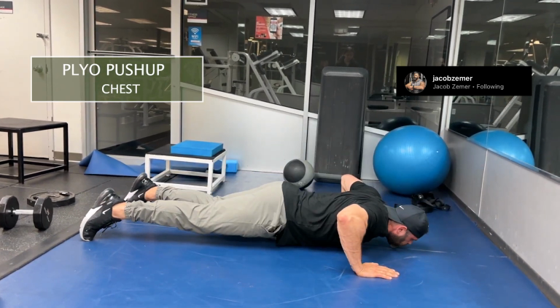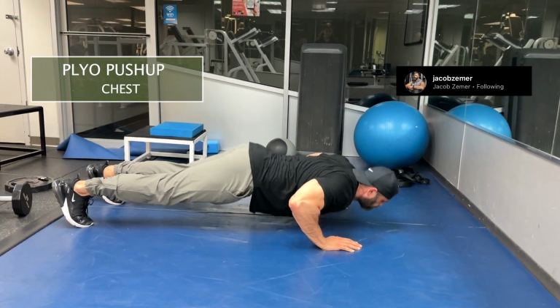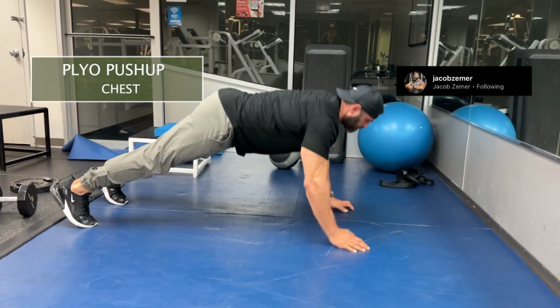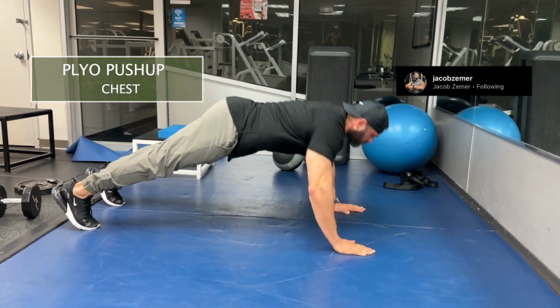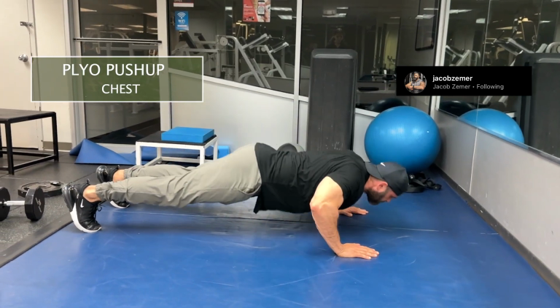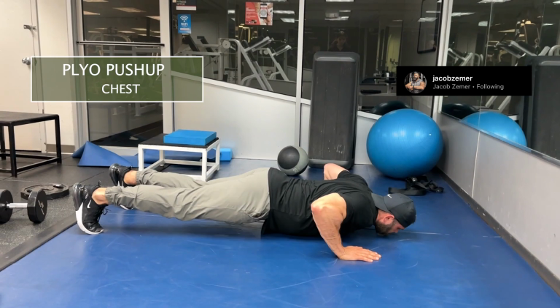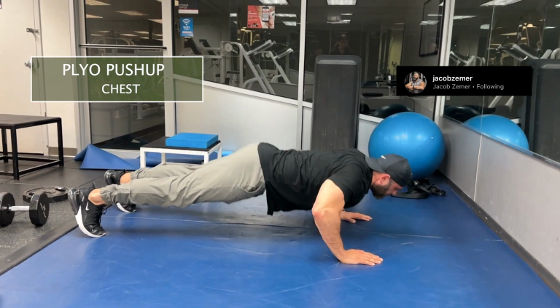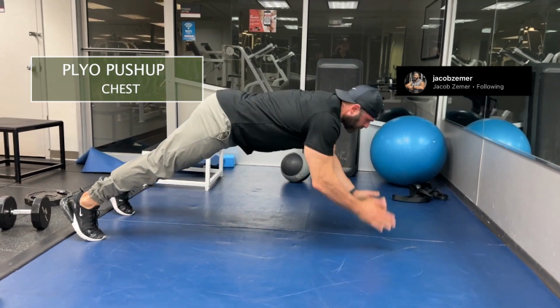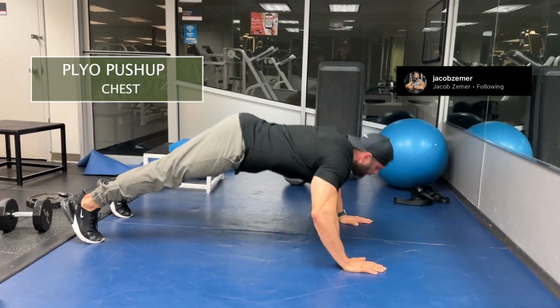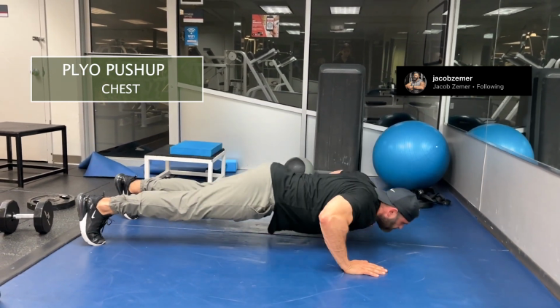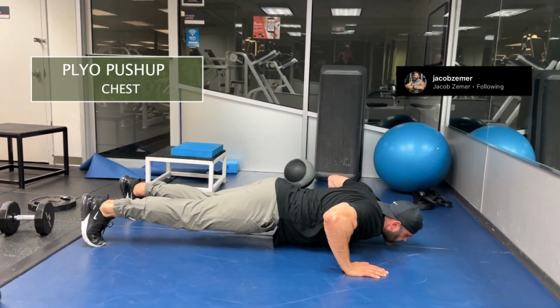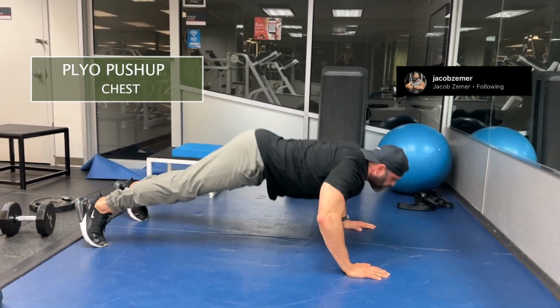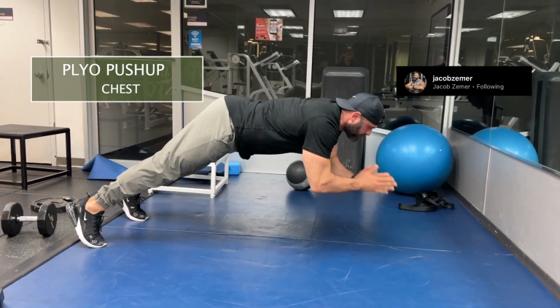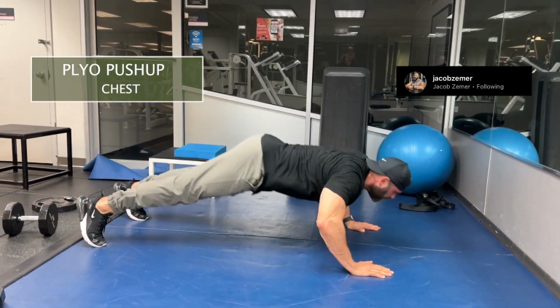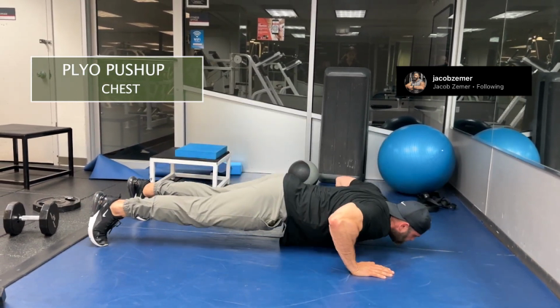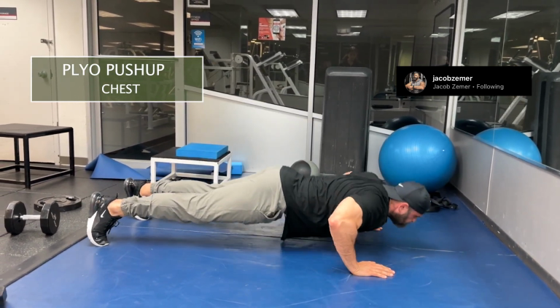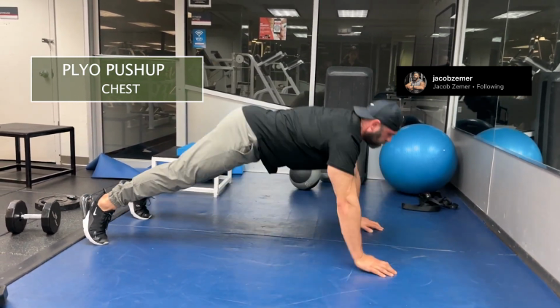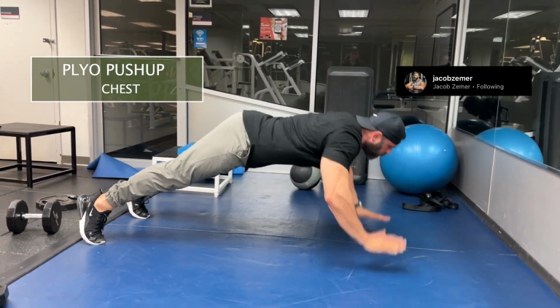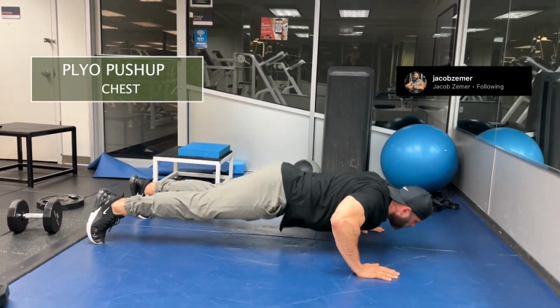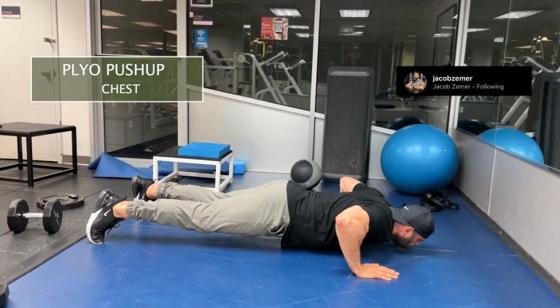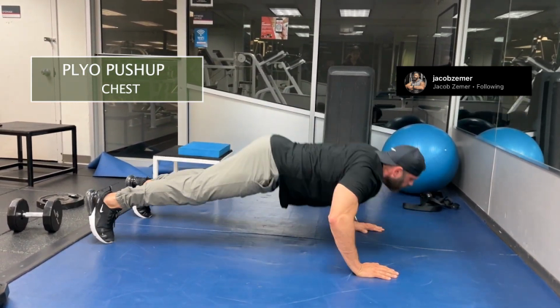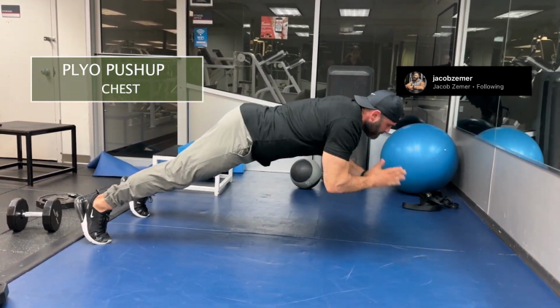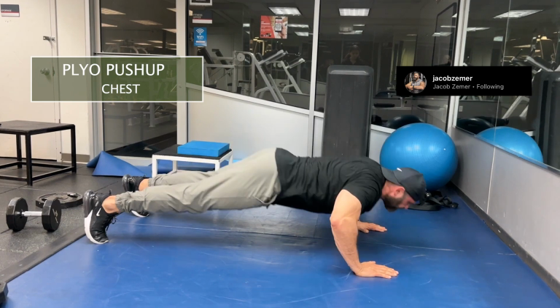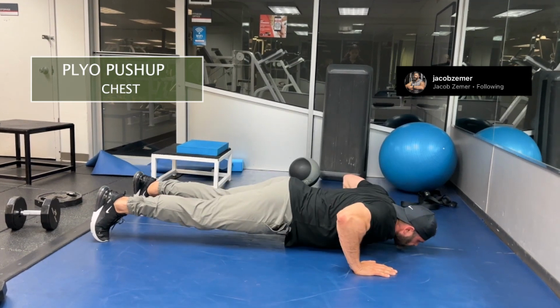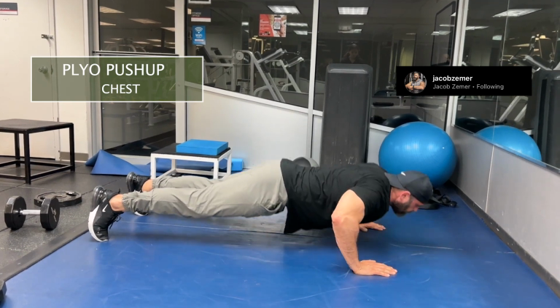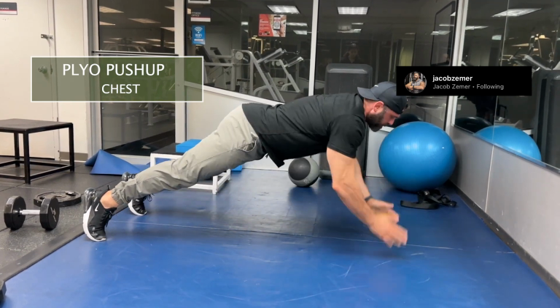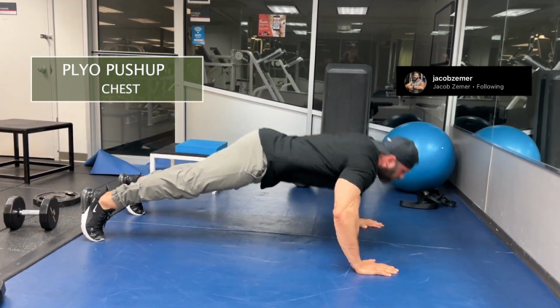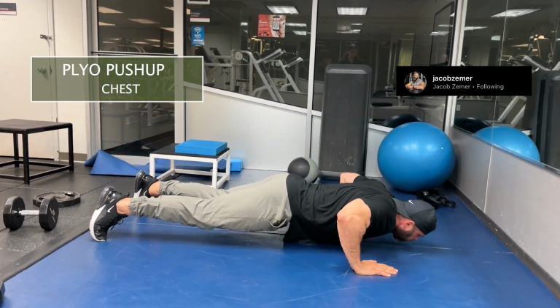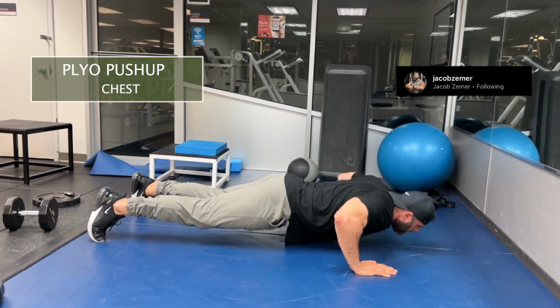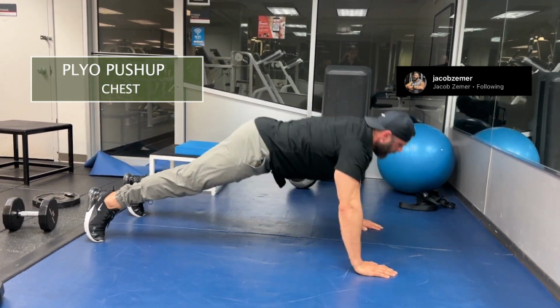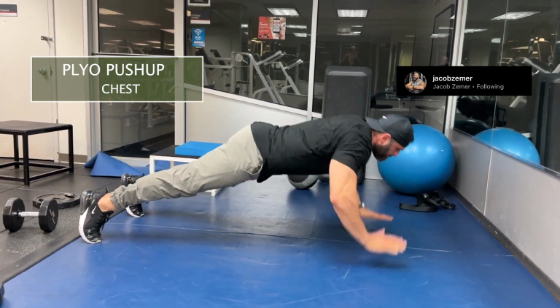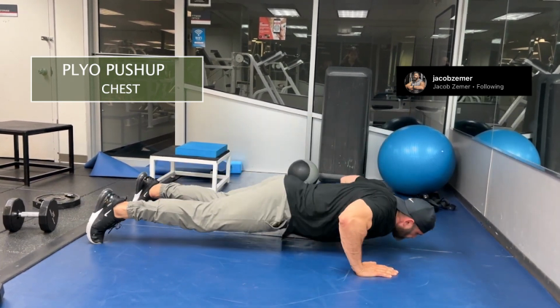It's not necessary to clap like I am. You can do whatever you want — you can just come up into the air and then come back down. You can straighten out your arms. I'm basically showing off here while I'm doing plyometric push-ups.